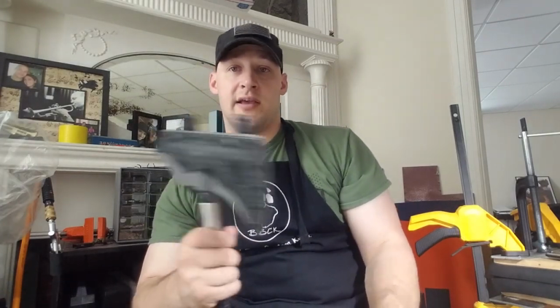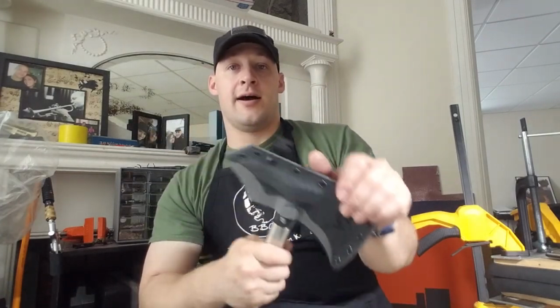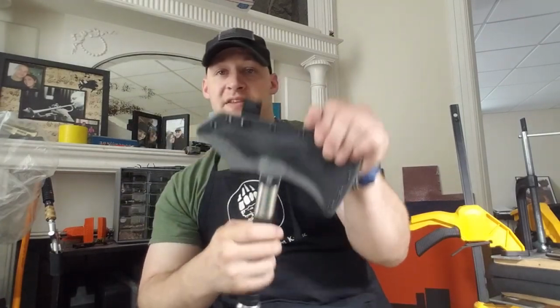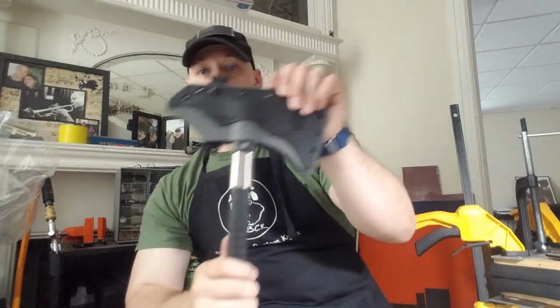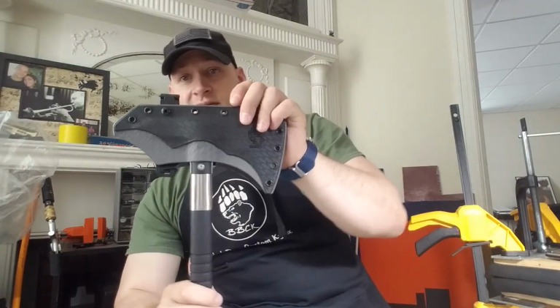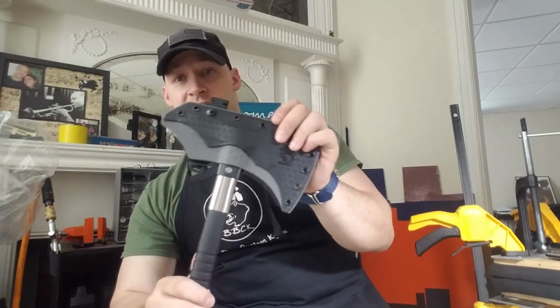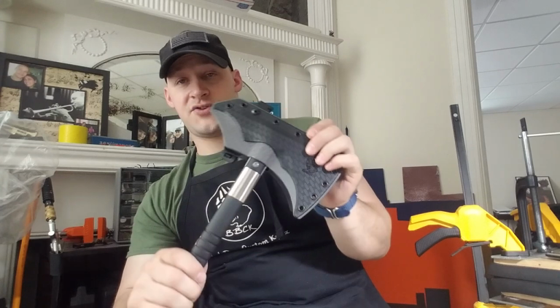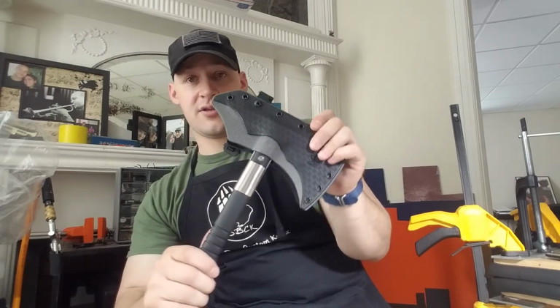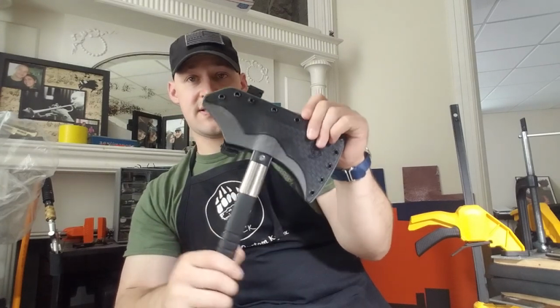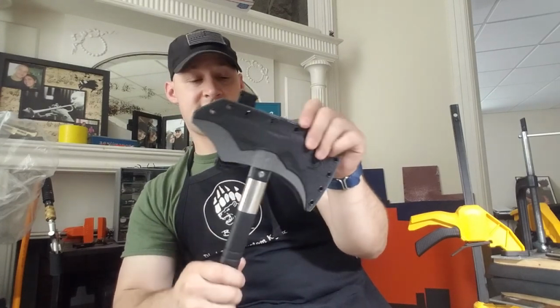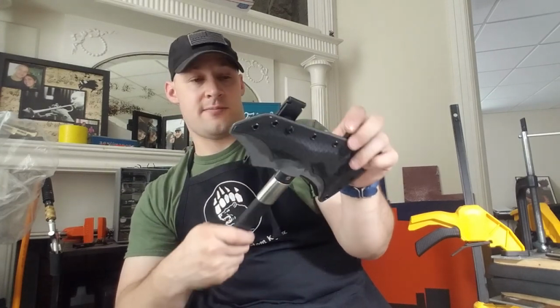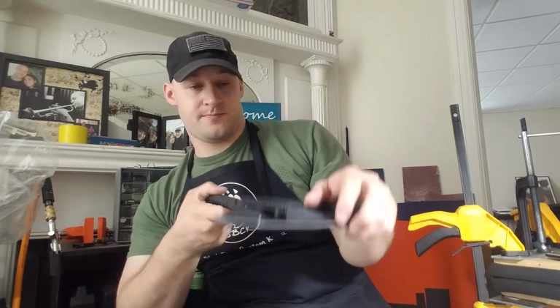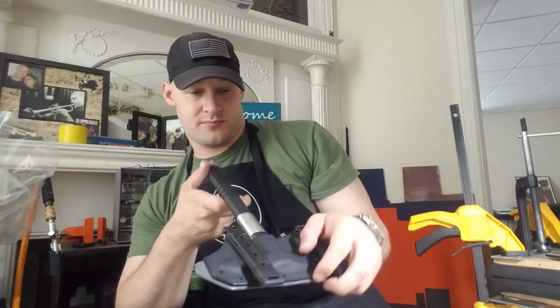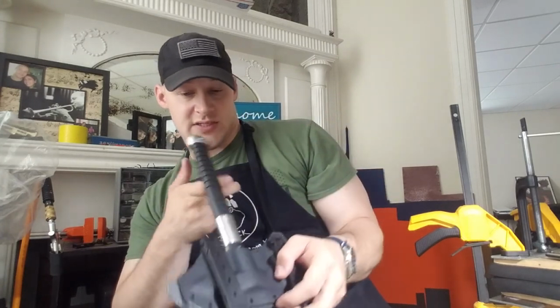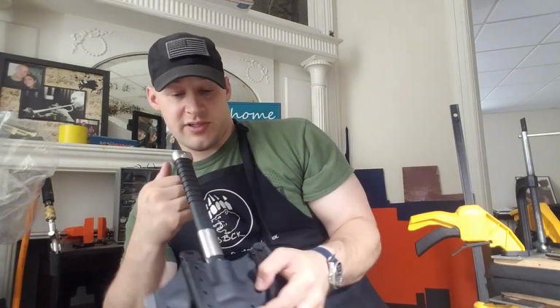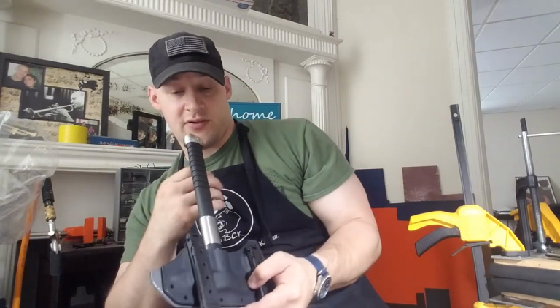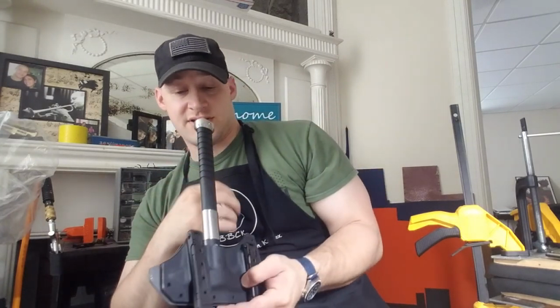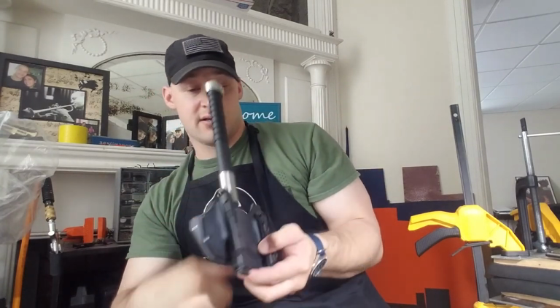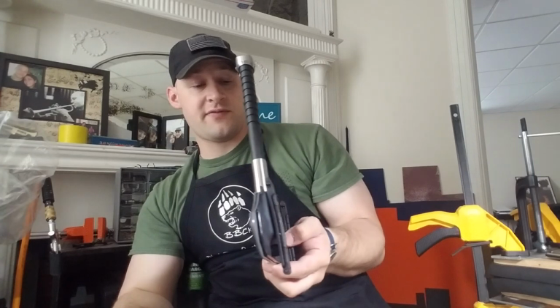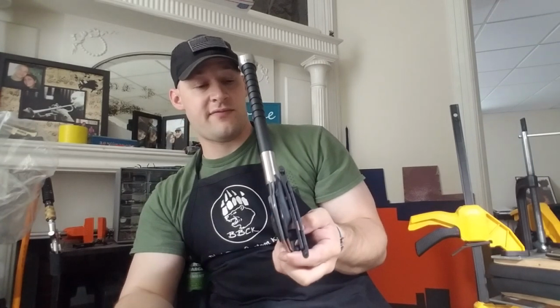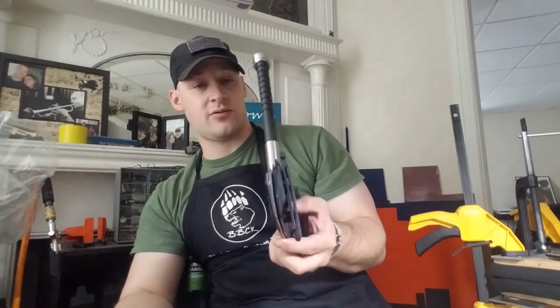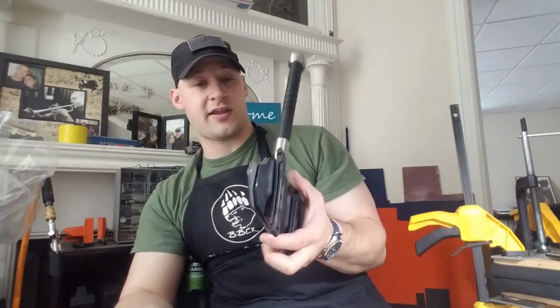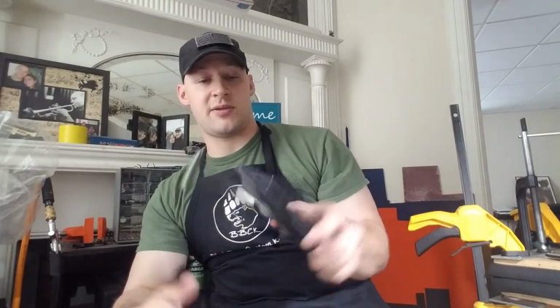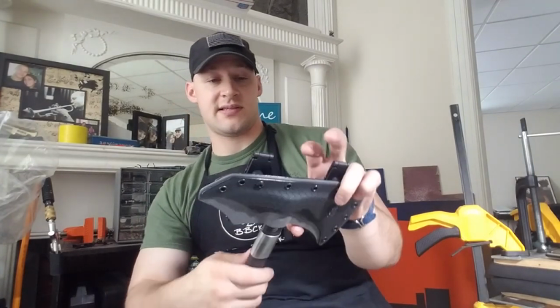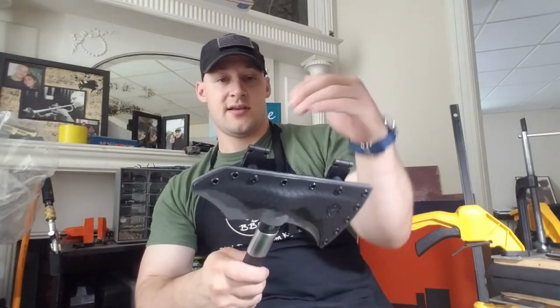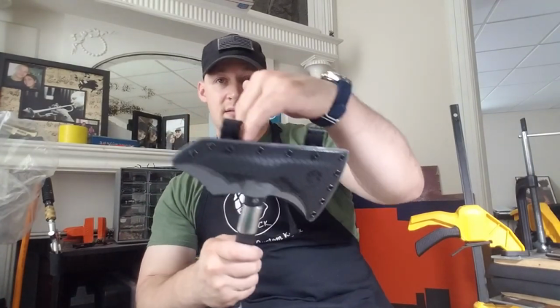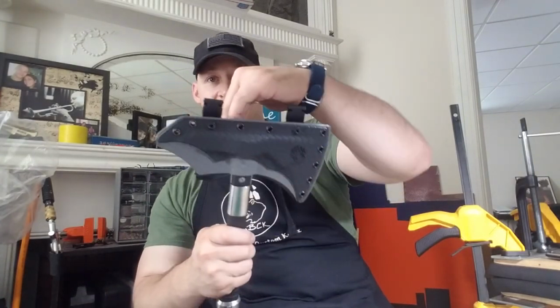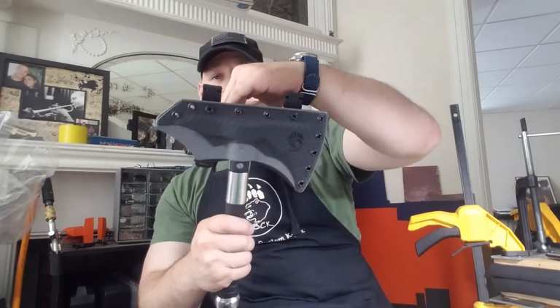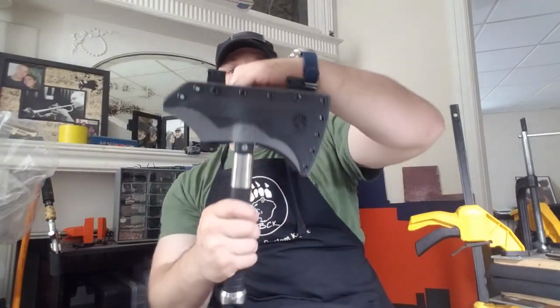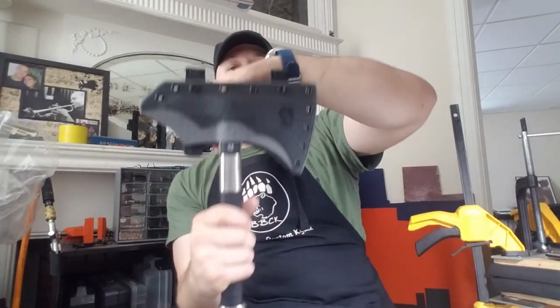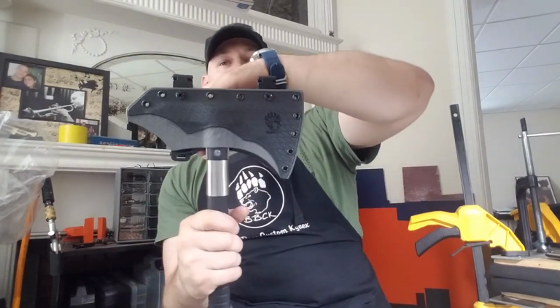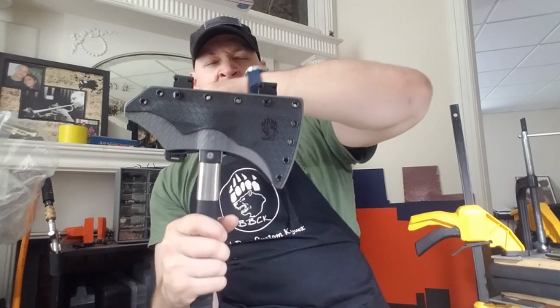As far as the fit of the sheath goes, this is a really difficult hatchet. A lot of hatchet sheaths have more forgiveness because there's nothing behind the handle.